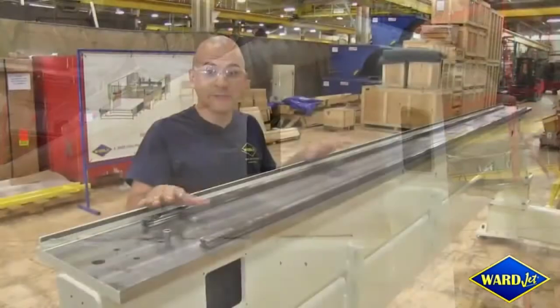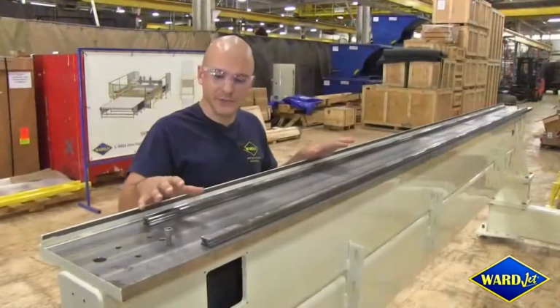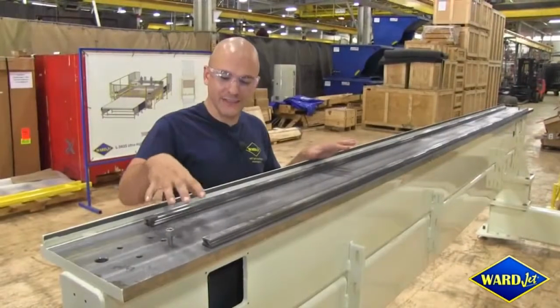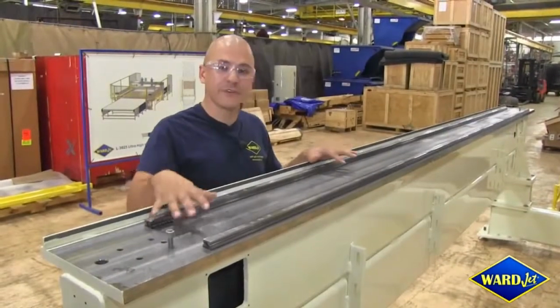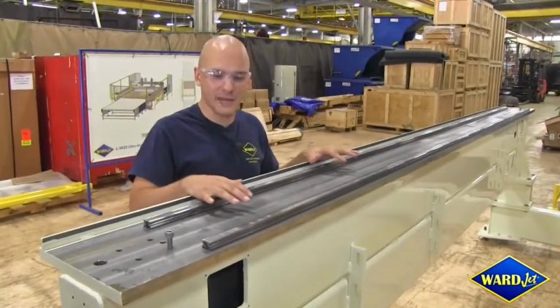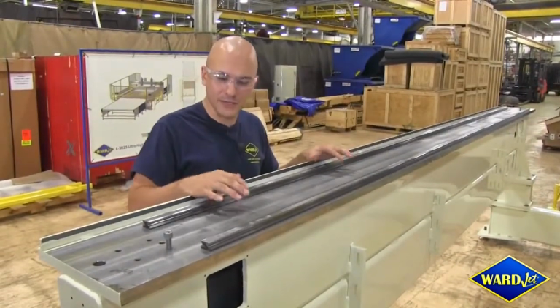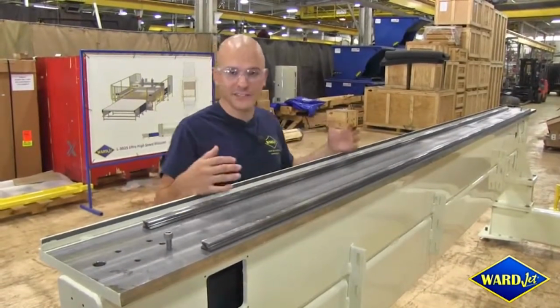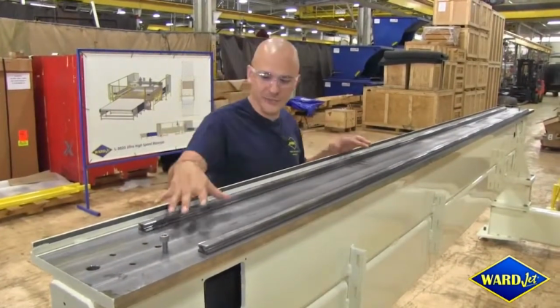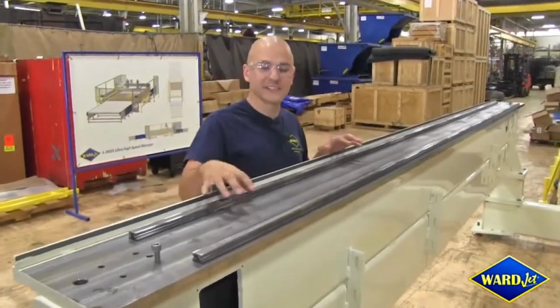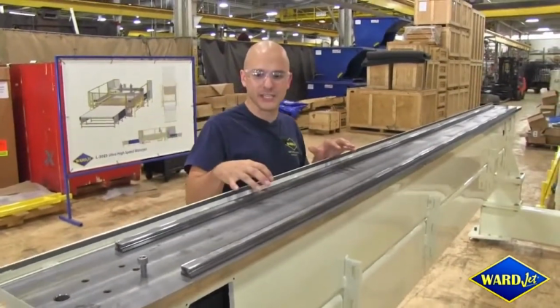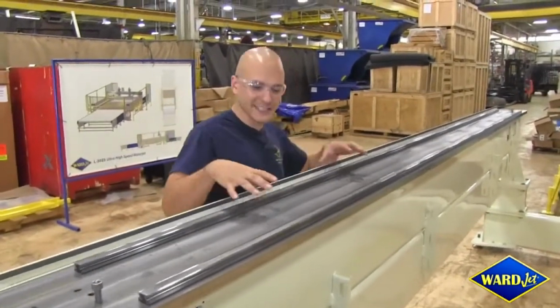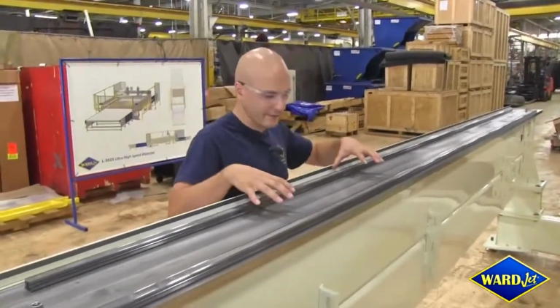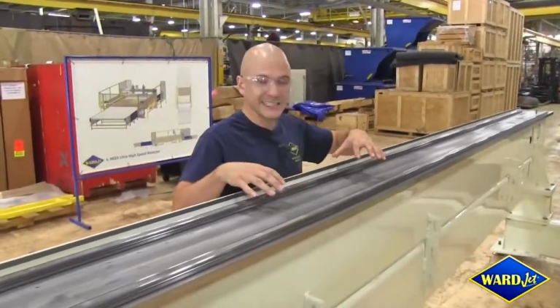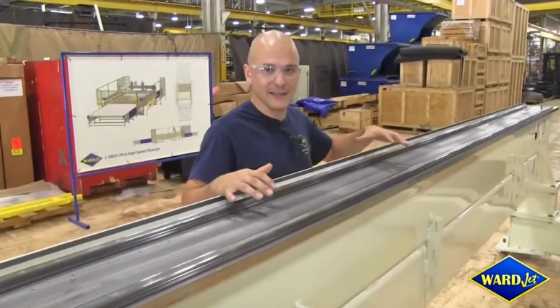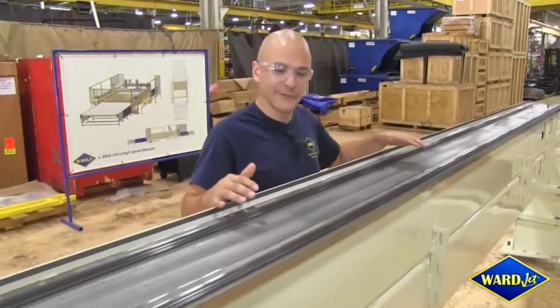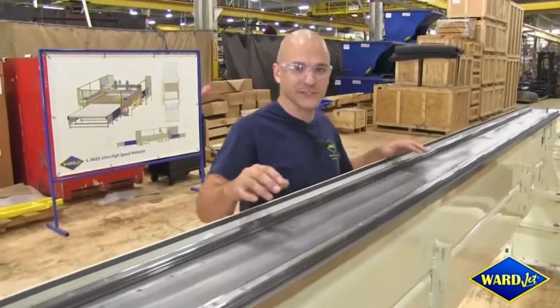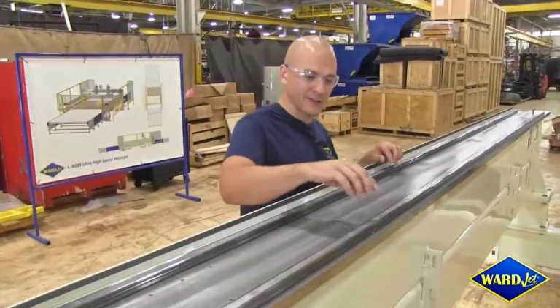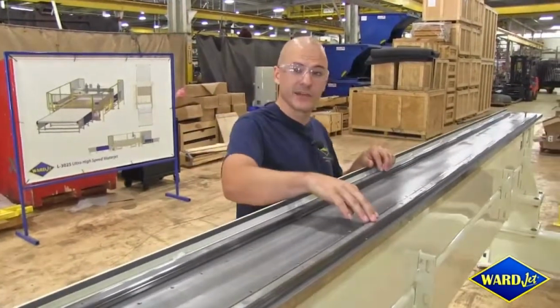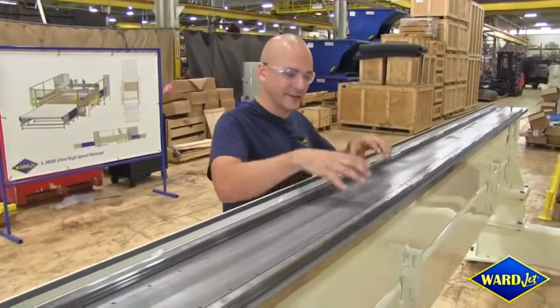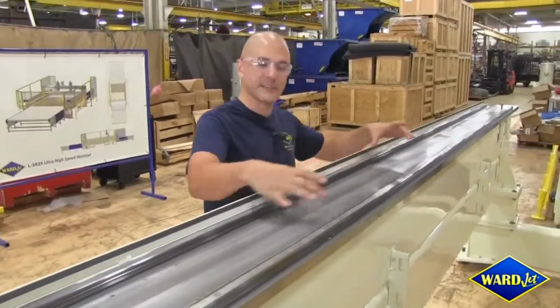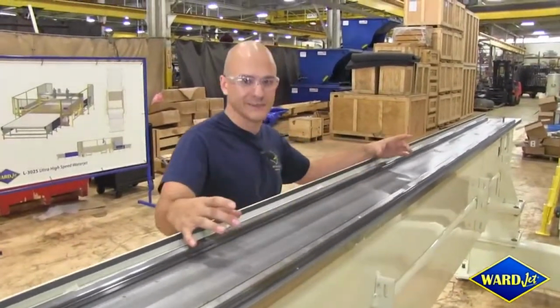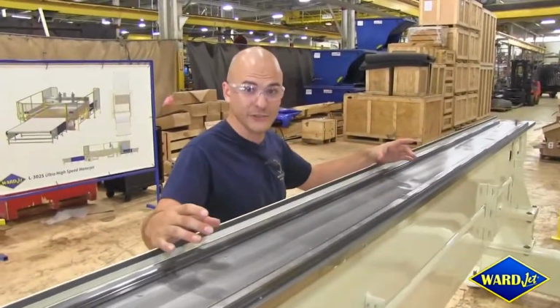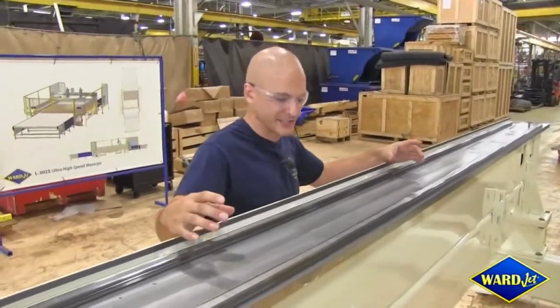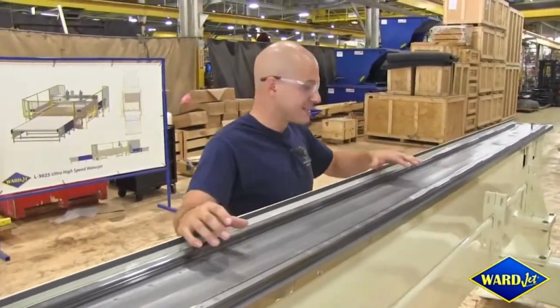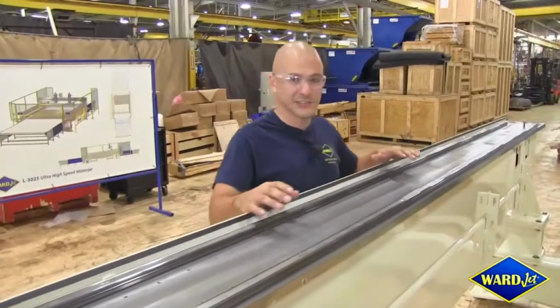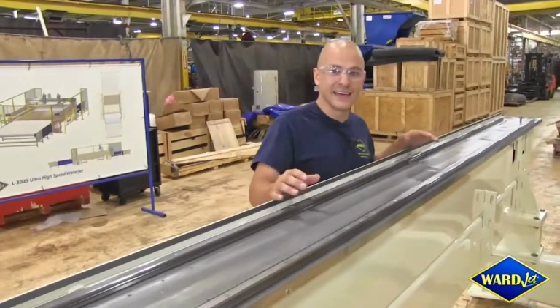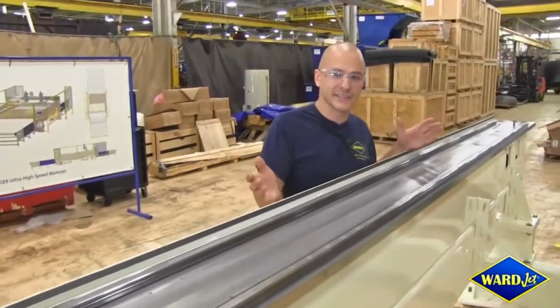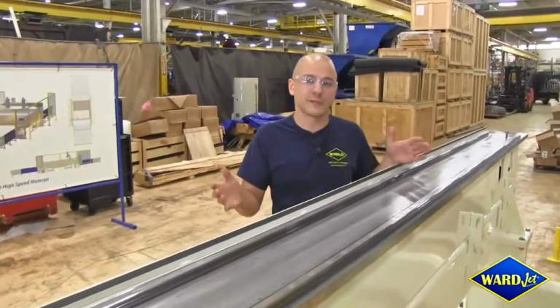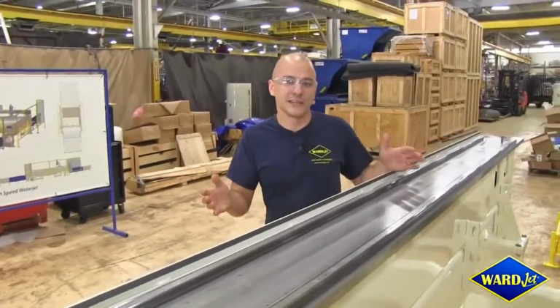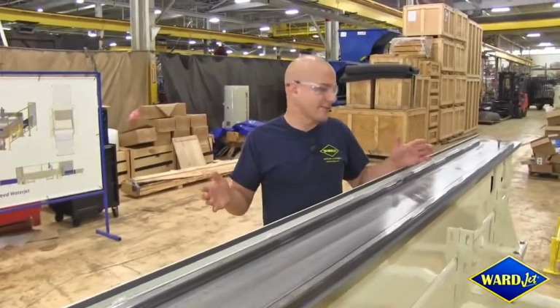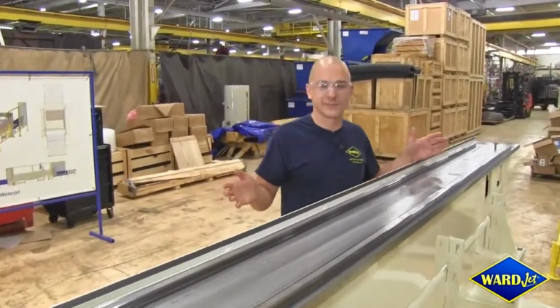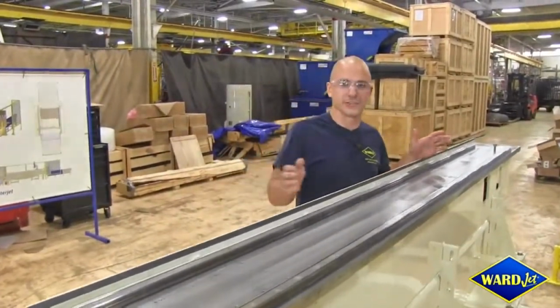After stress relieving, the top of every side beam comes back to WarJet to be precision machined. This gives us a completely flat and level surface to mount our linear rails and eventually the magnets of our linear drive system. This ensures the accuracy and repeatability of every L-Series waterjet.